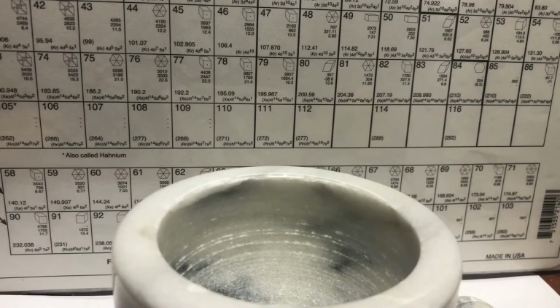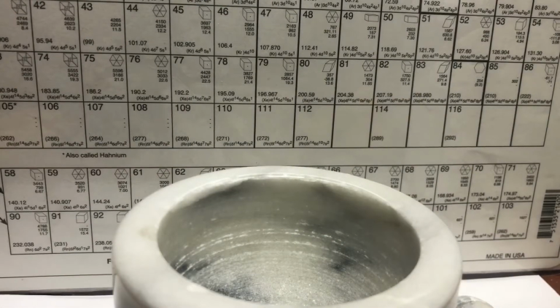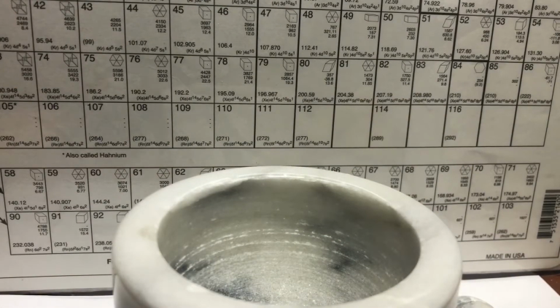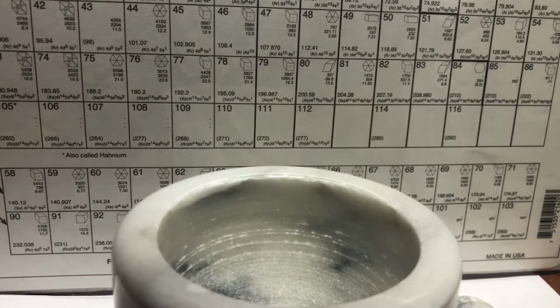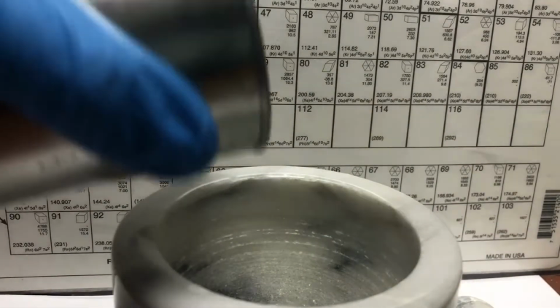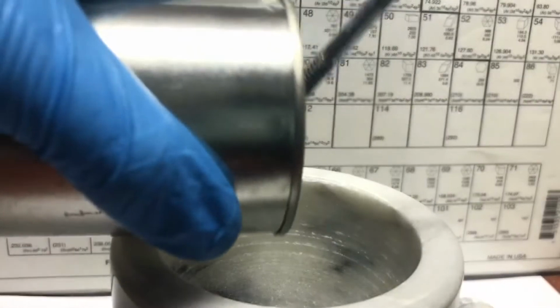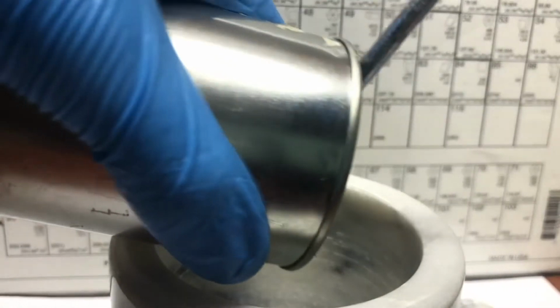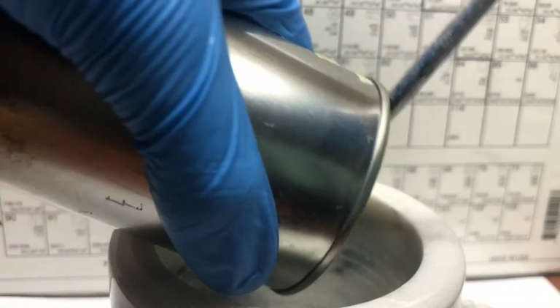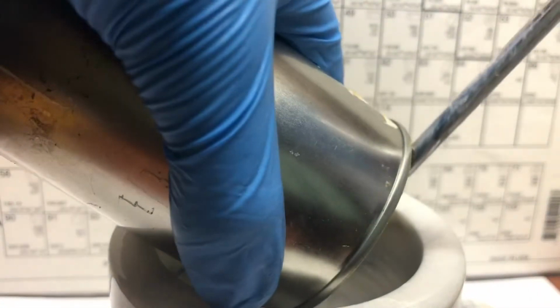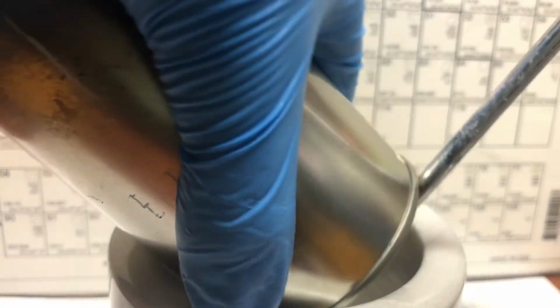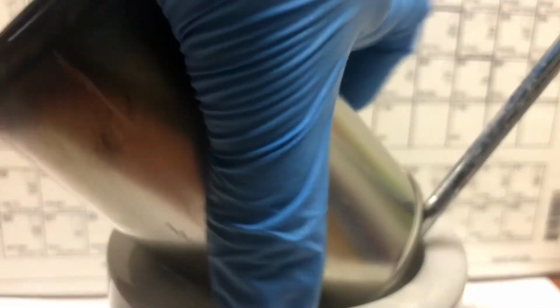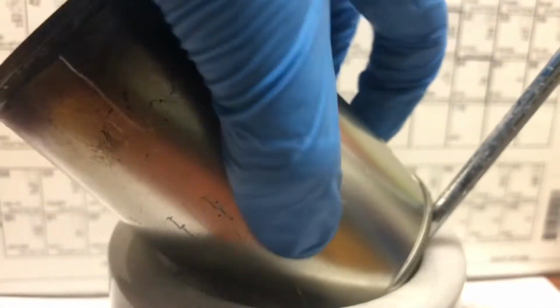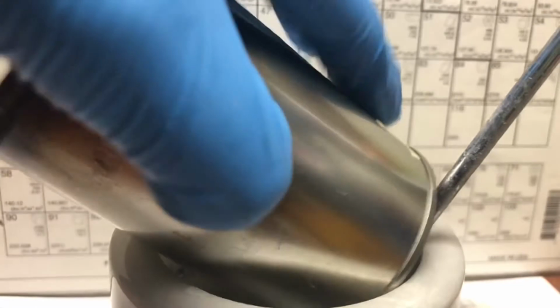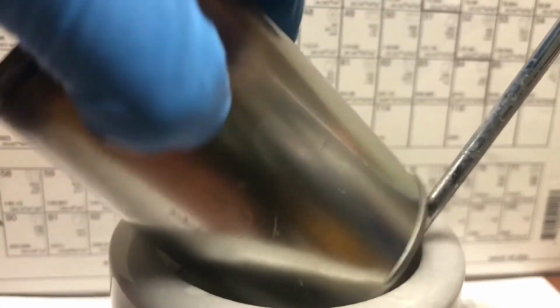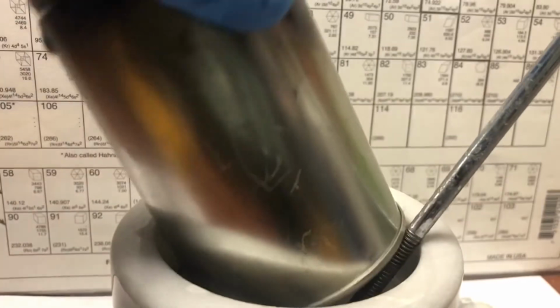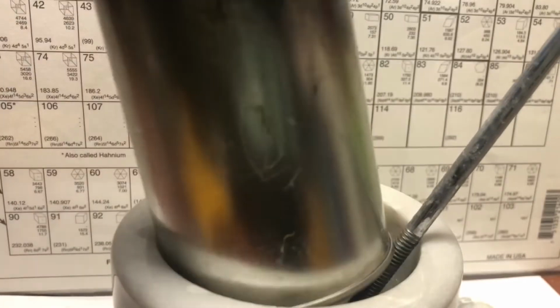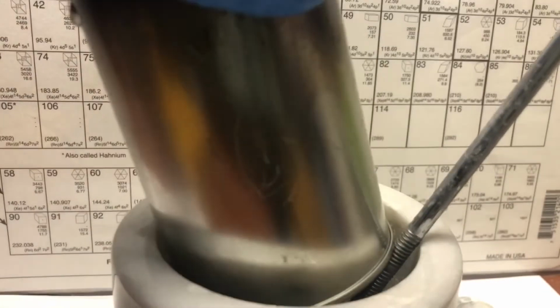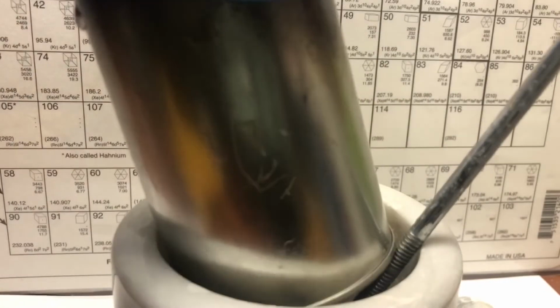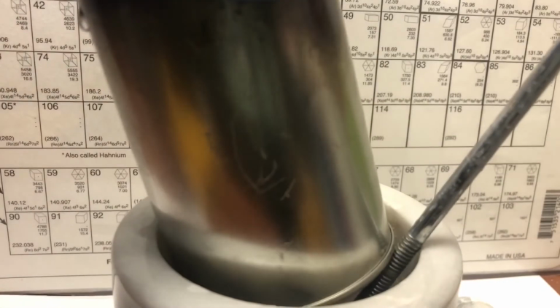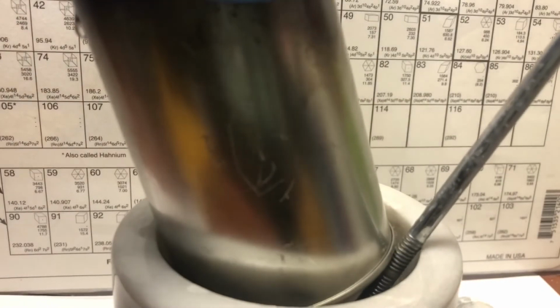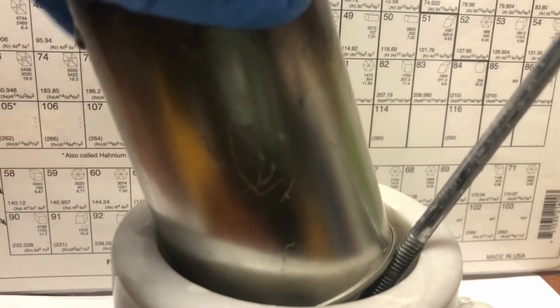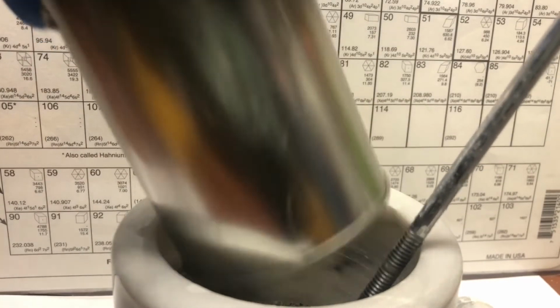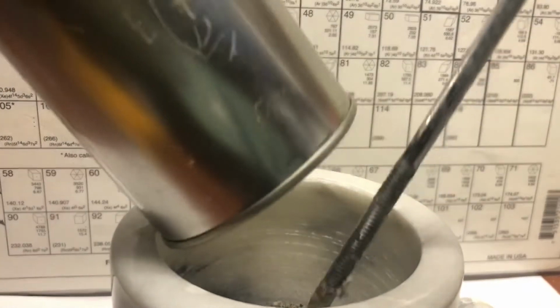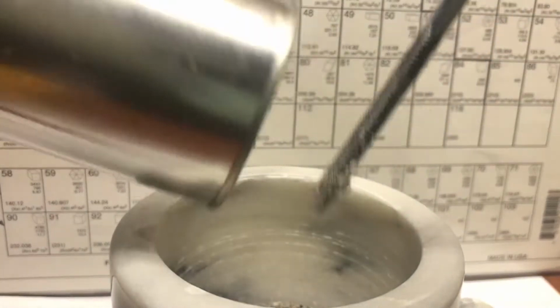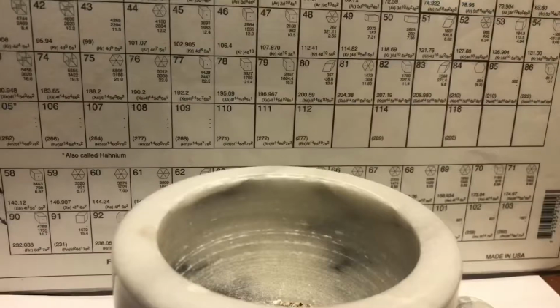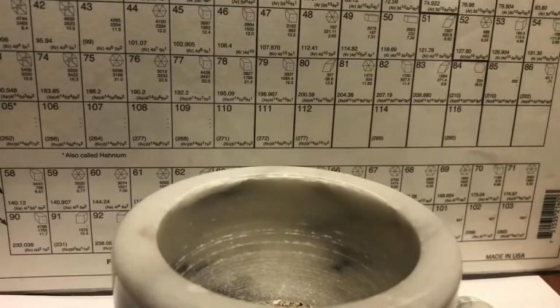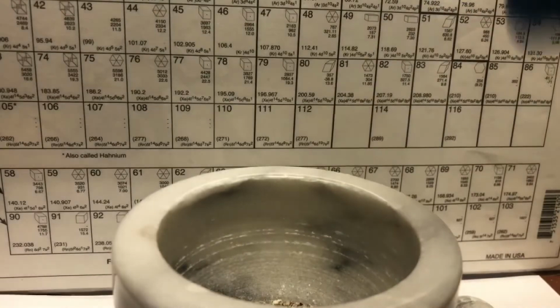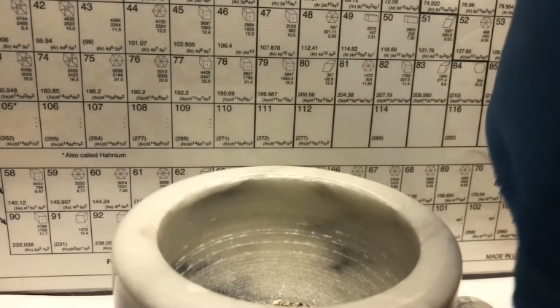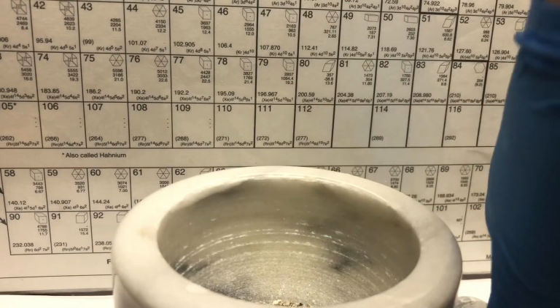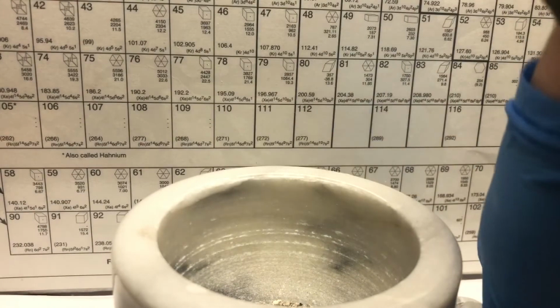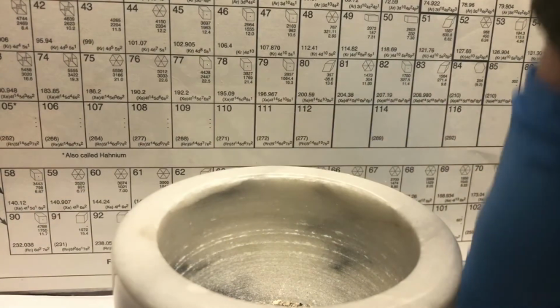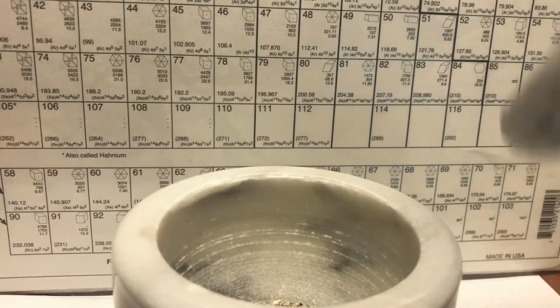Next we add our calcium cyanate into a mortar, then we grind it up into a fine powder.